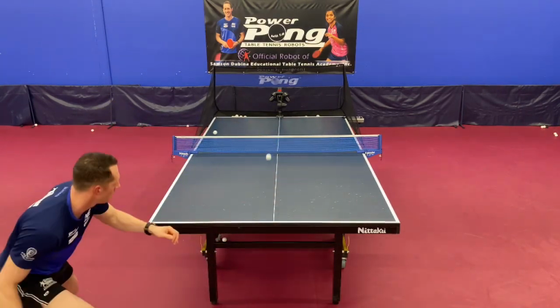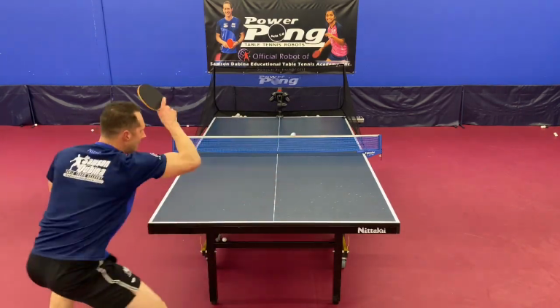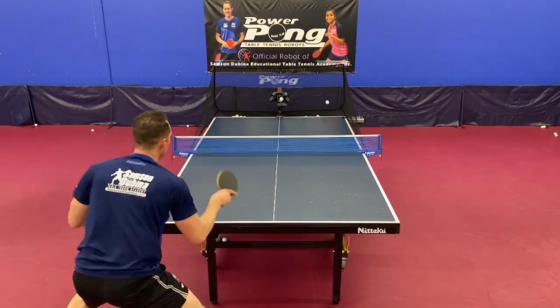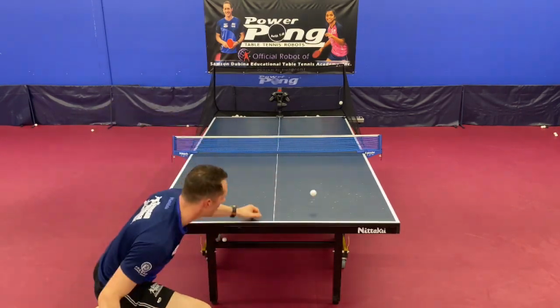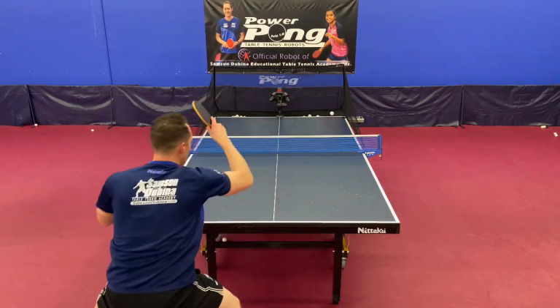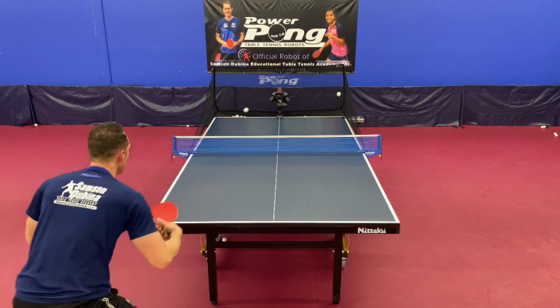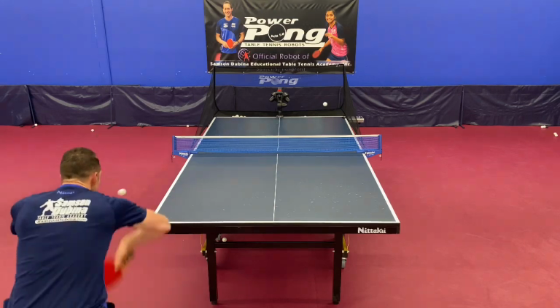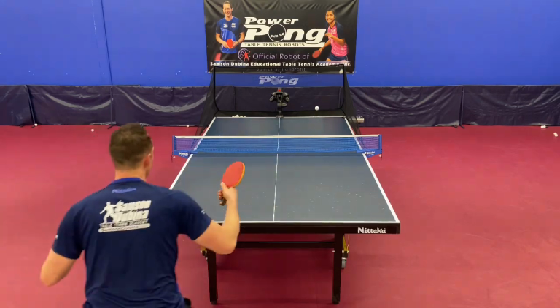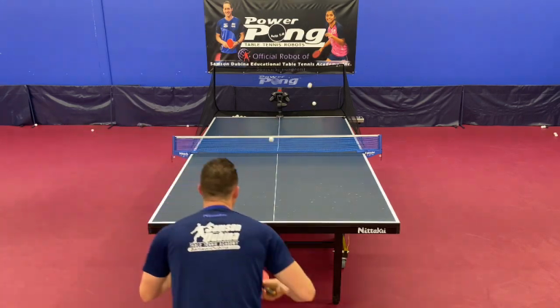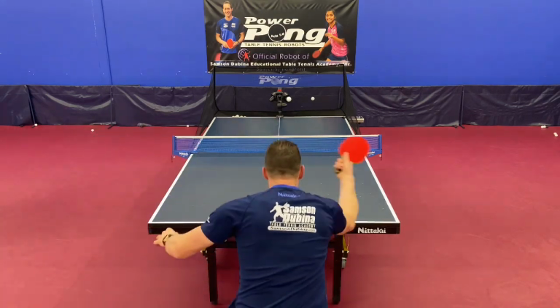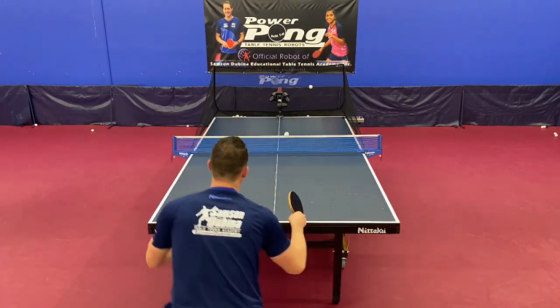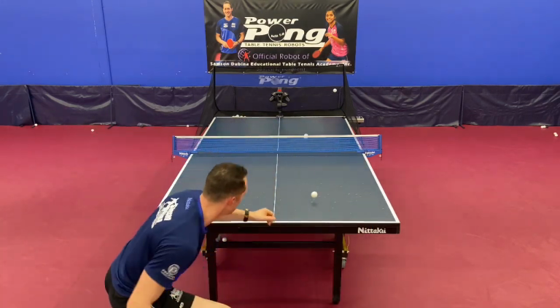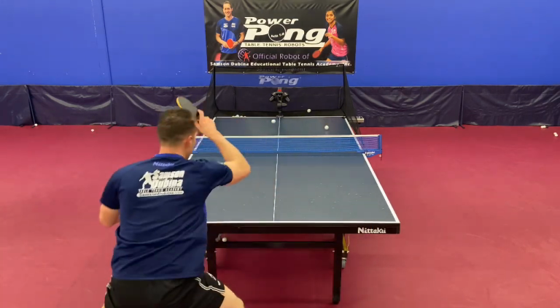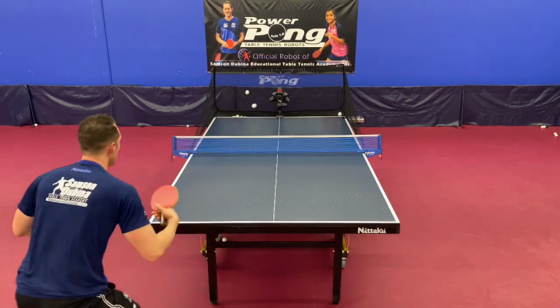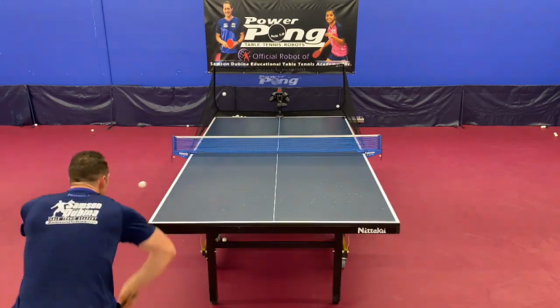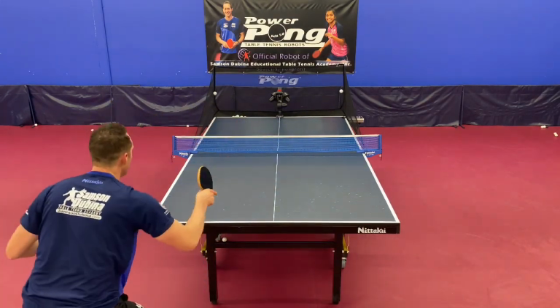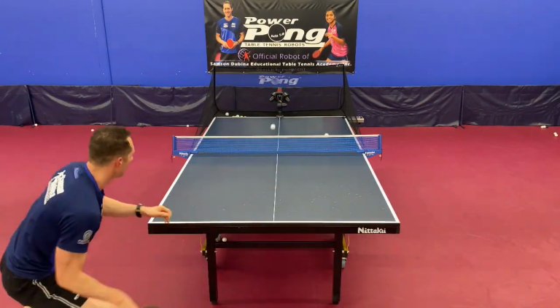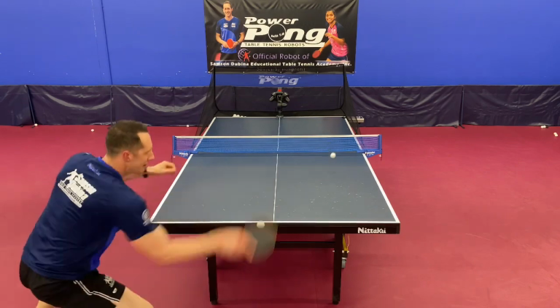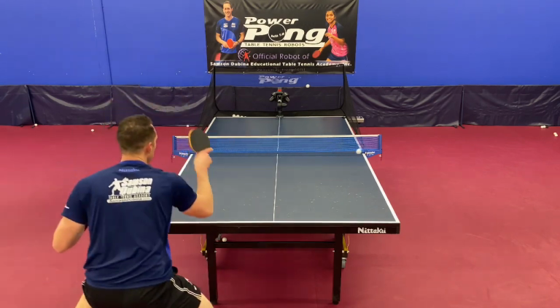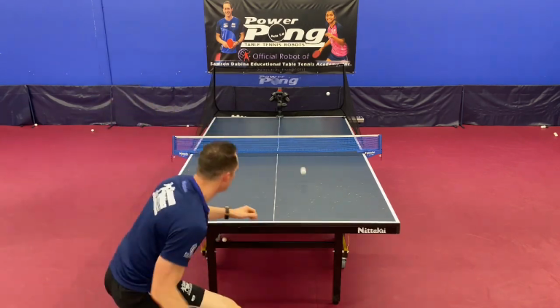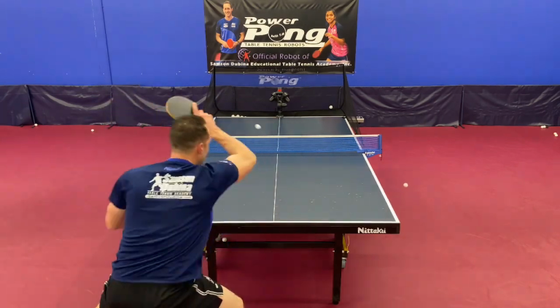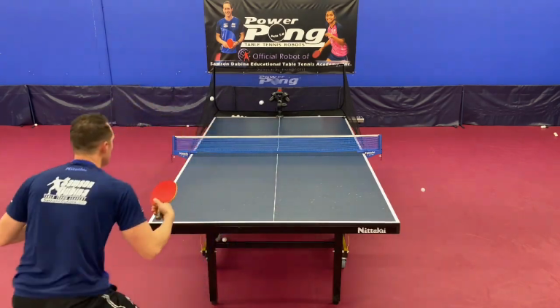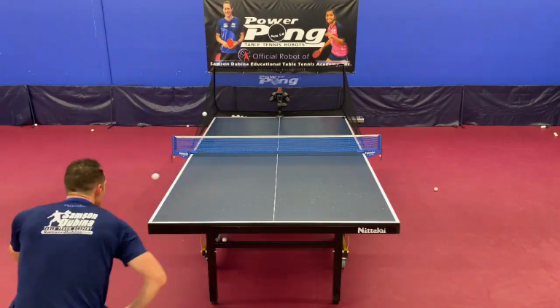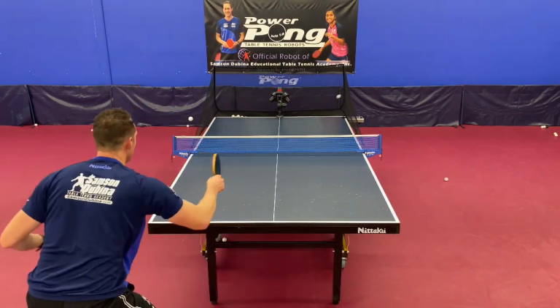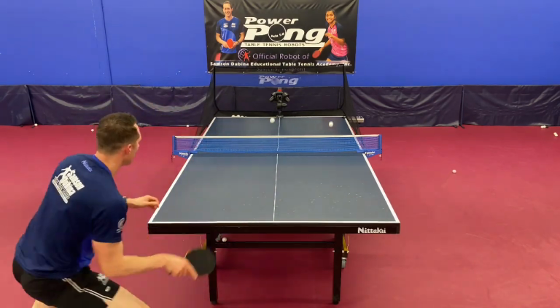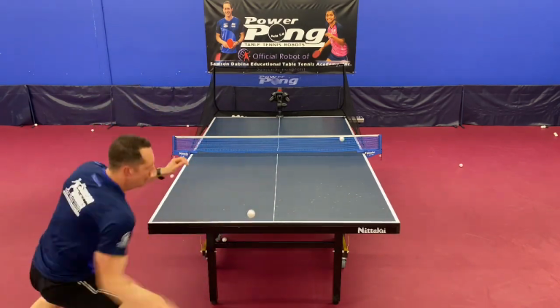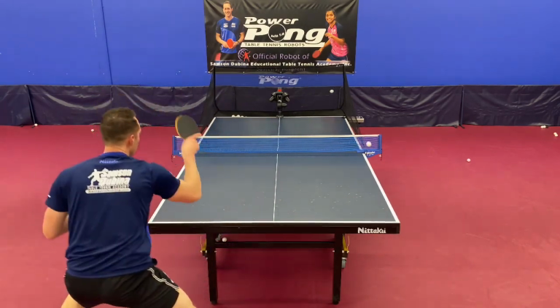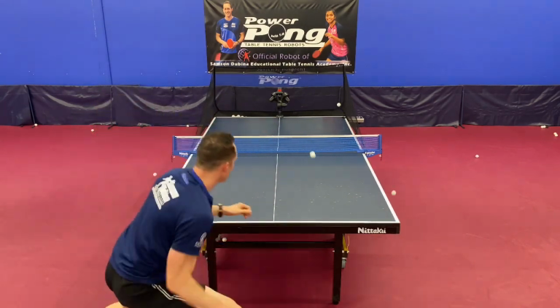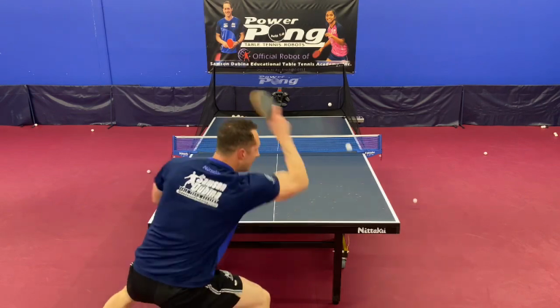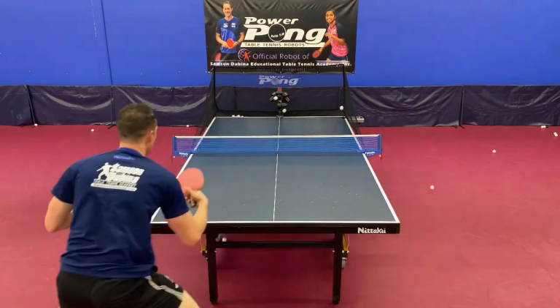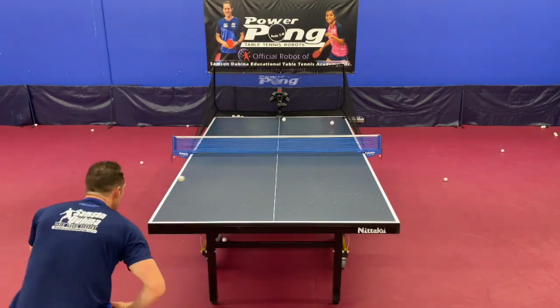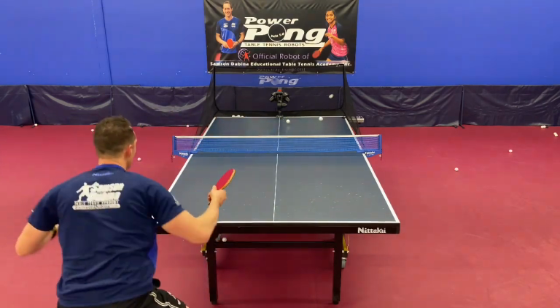Drill number thirteen is one backspin ball to the backhand, one backspin ball to the middle, and one backspin ball to the forehand. Make sure to get in position for every ball and spin the ball. You can also mix up backhand and forehand from the middle ball.